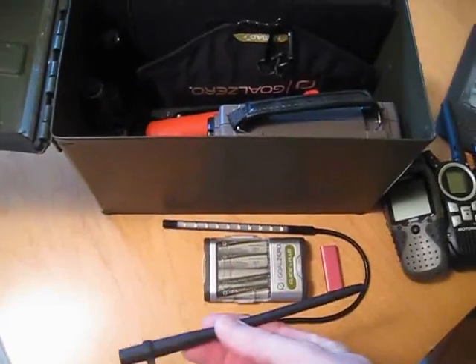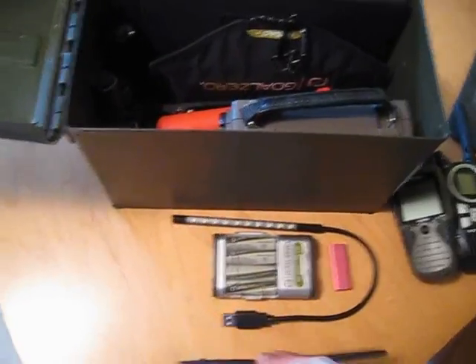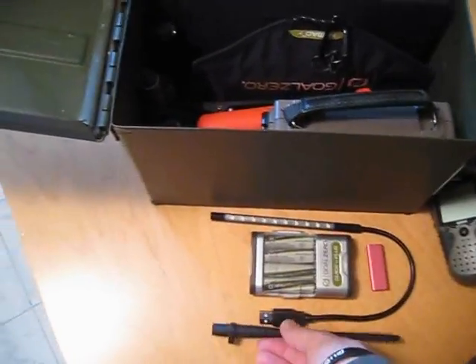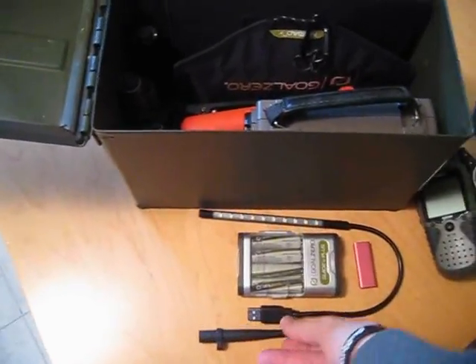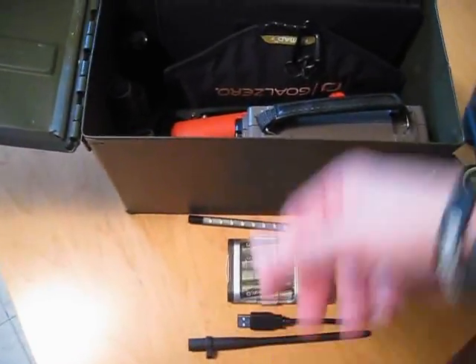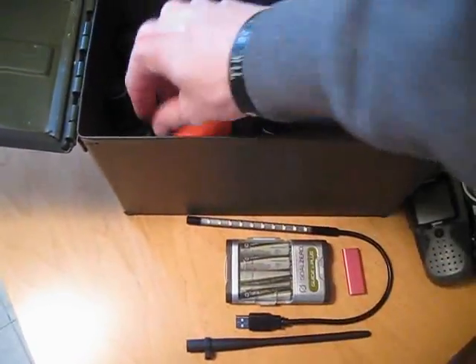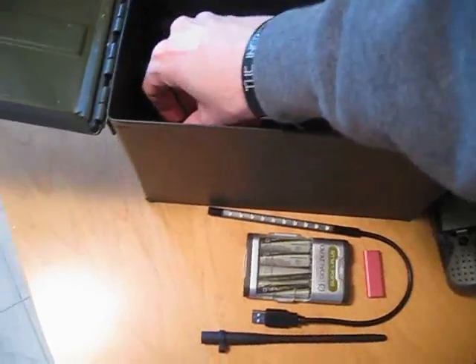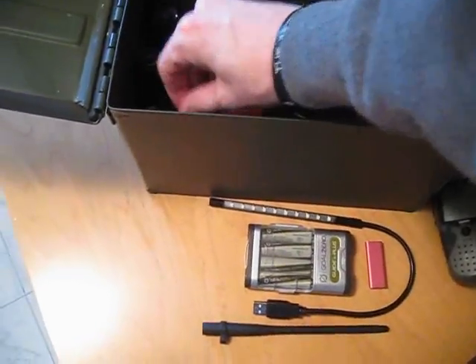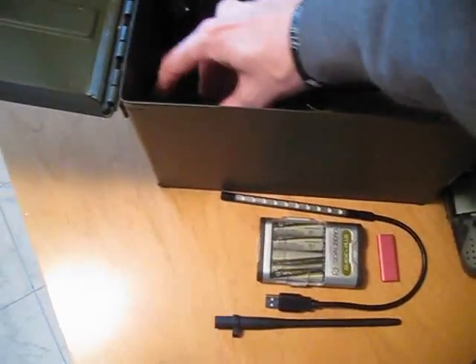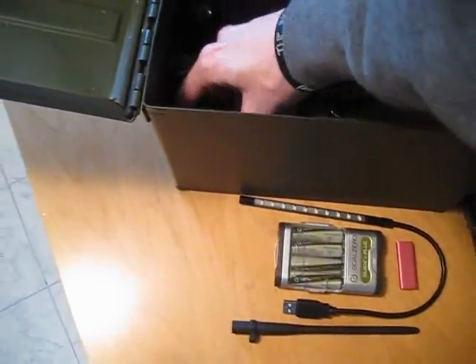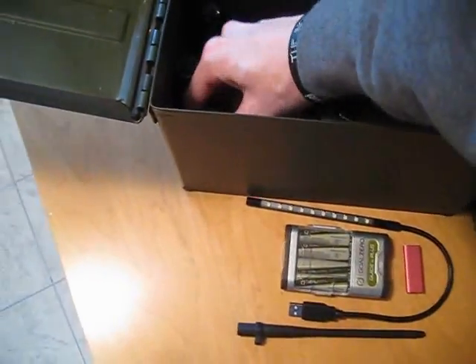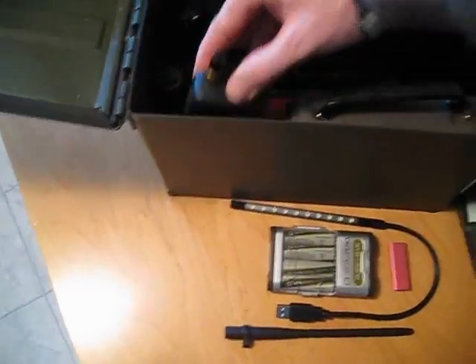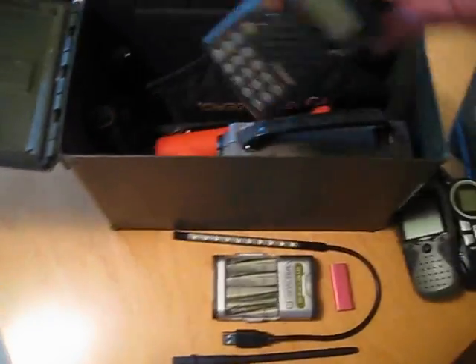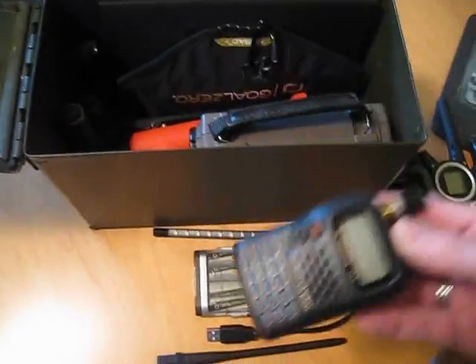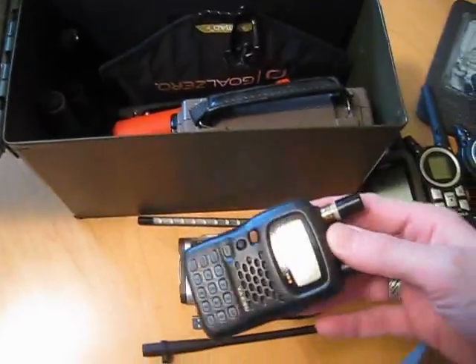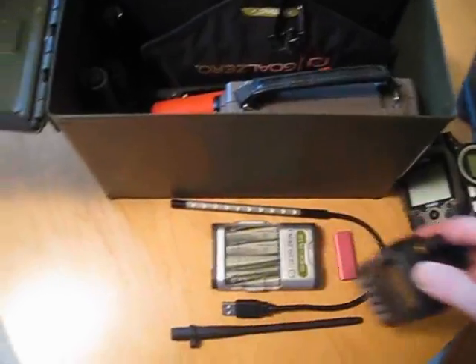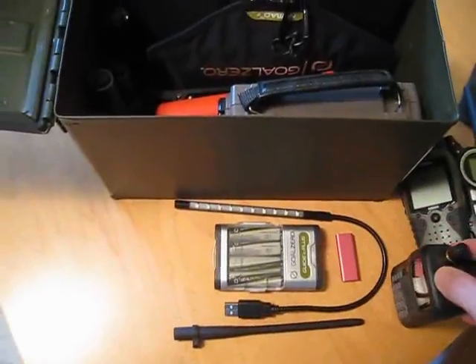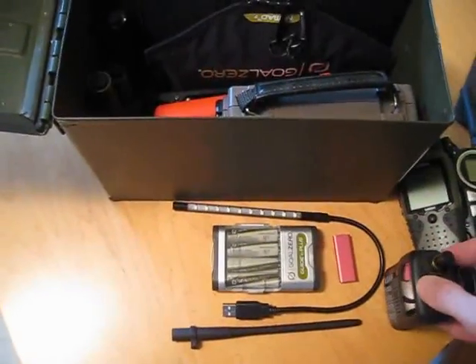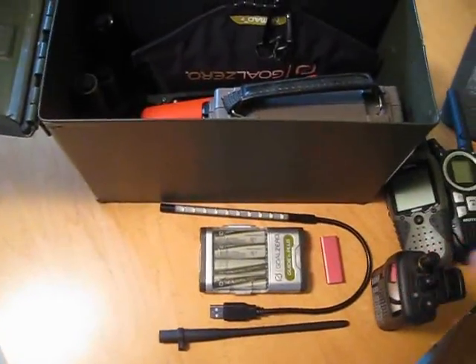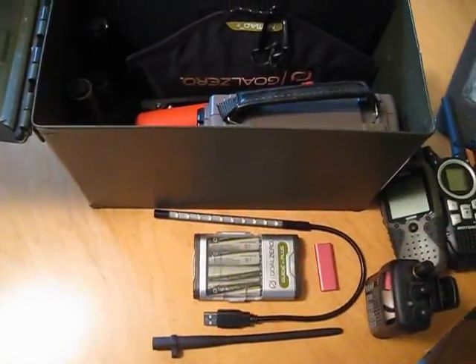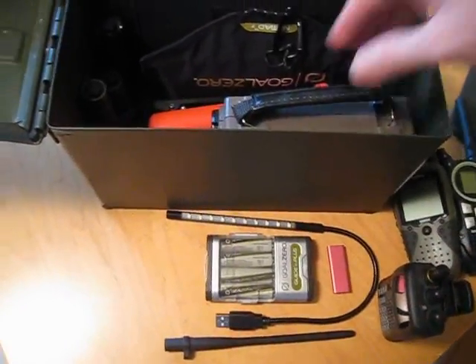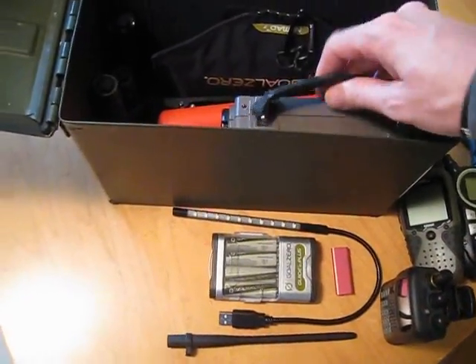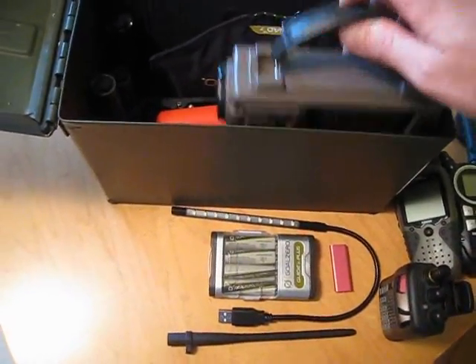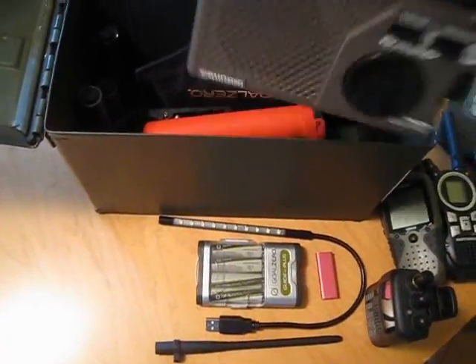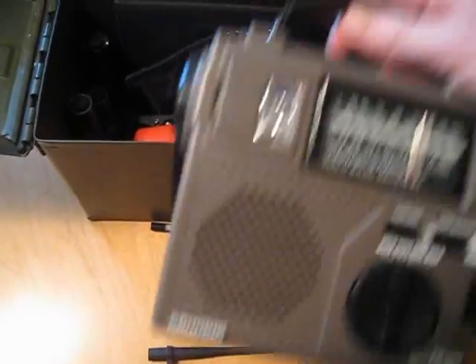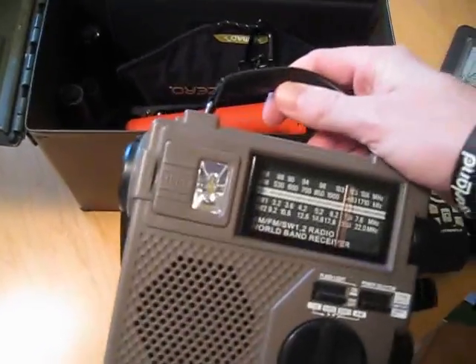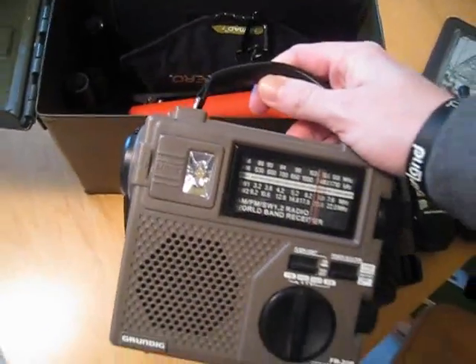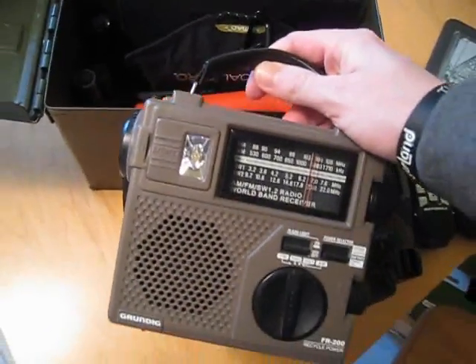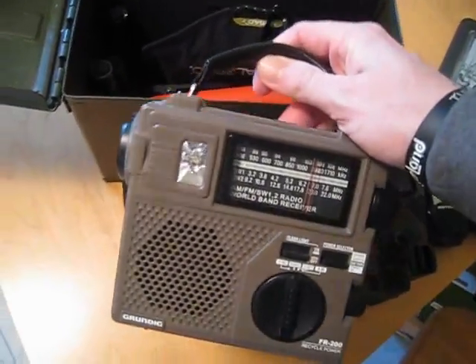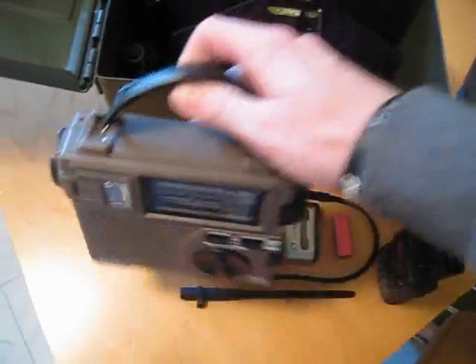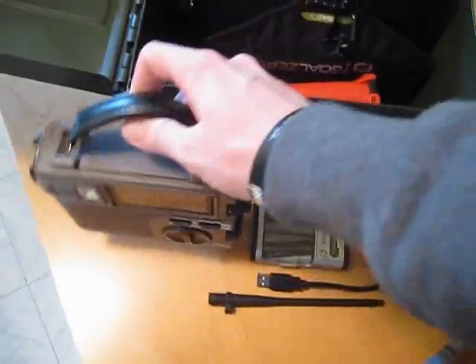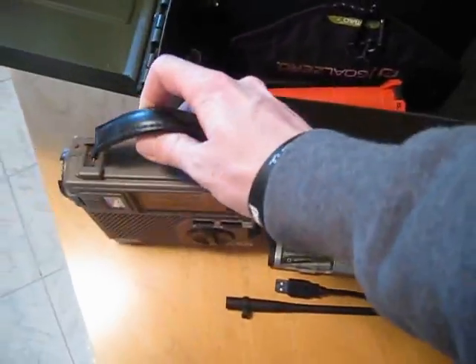I've got an antenna for my ham radio. There's the ham radio. And I've also got a regular radio — that's hand crank.